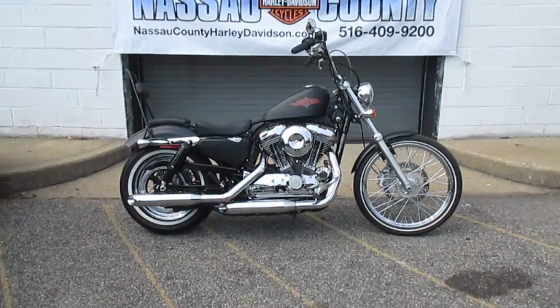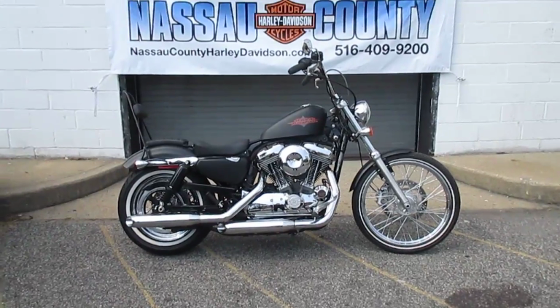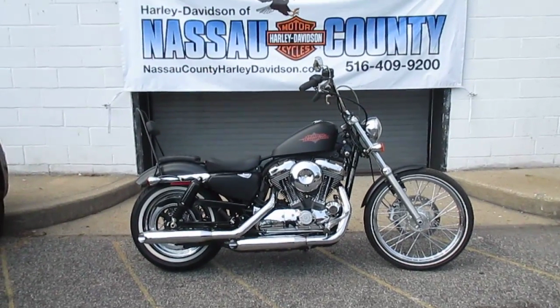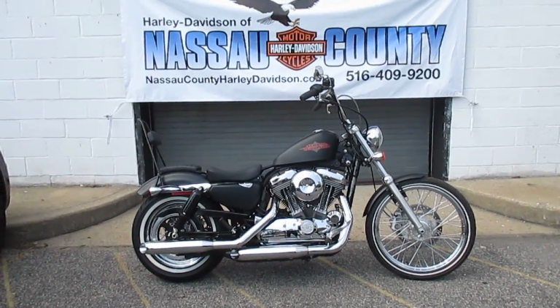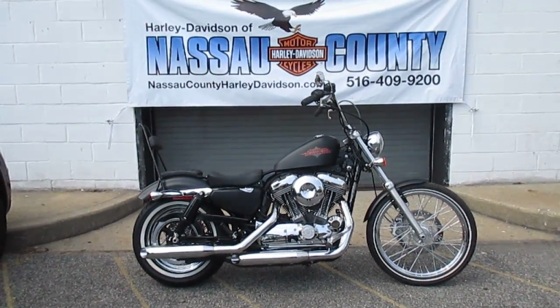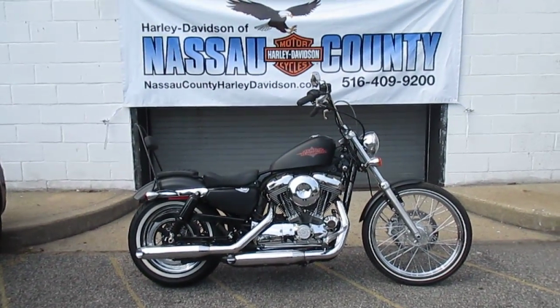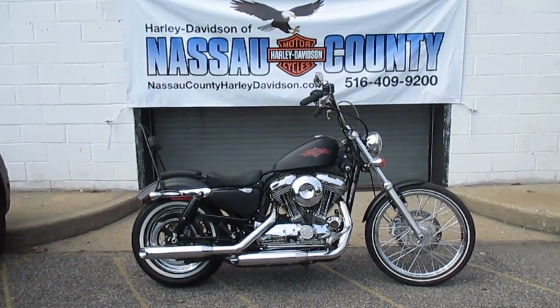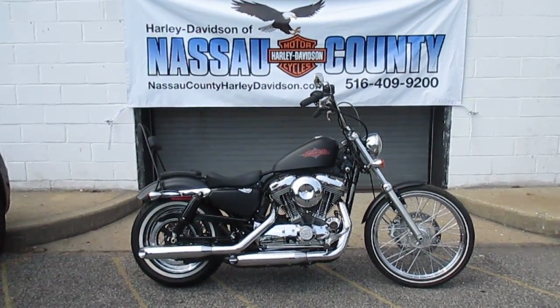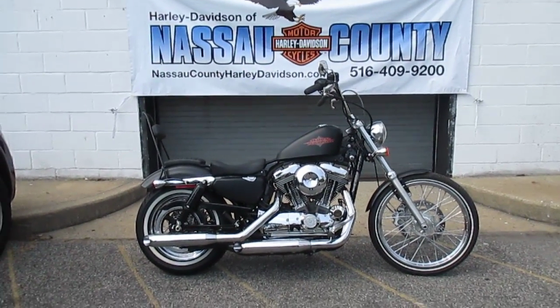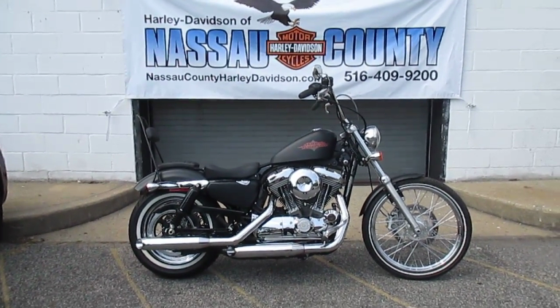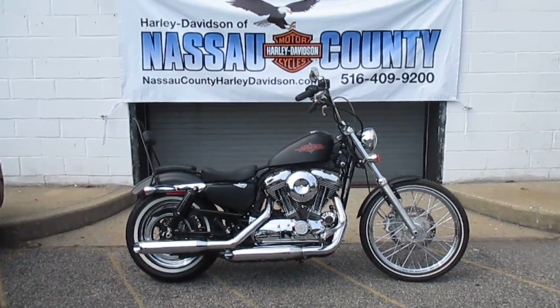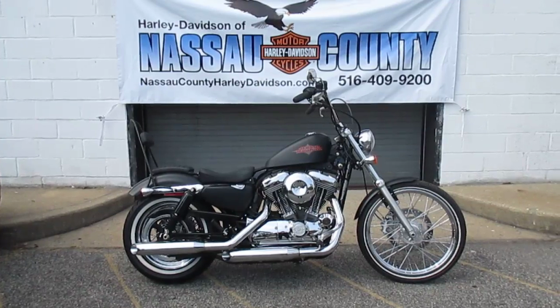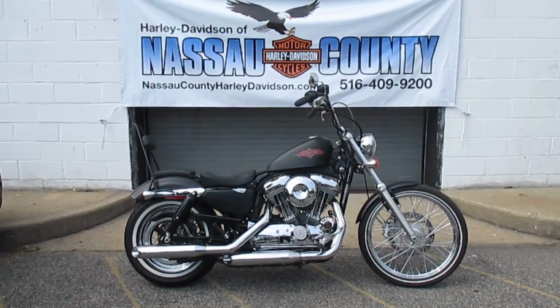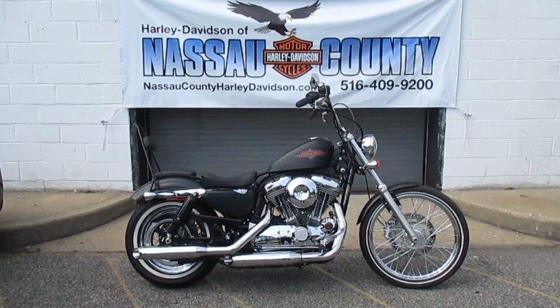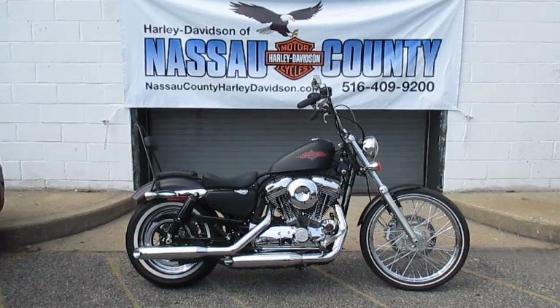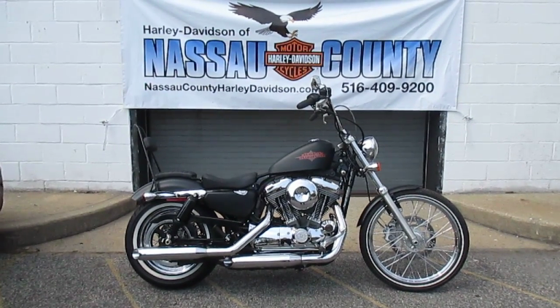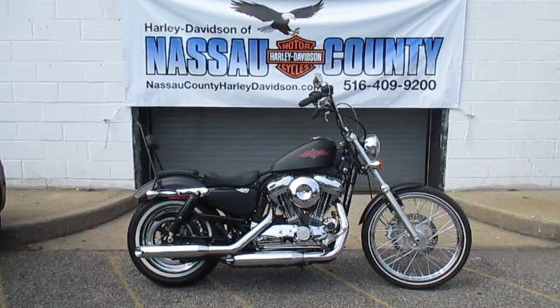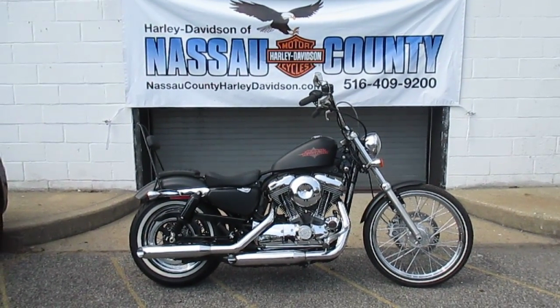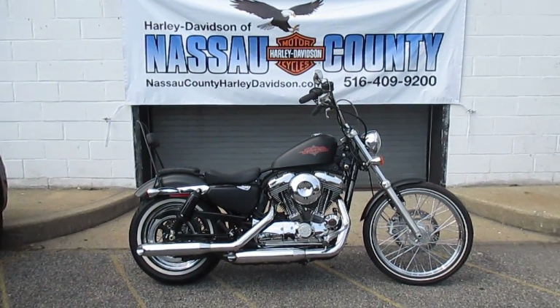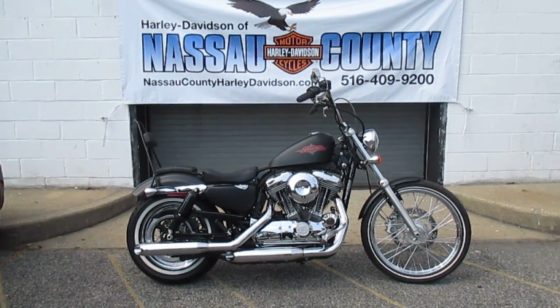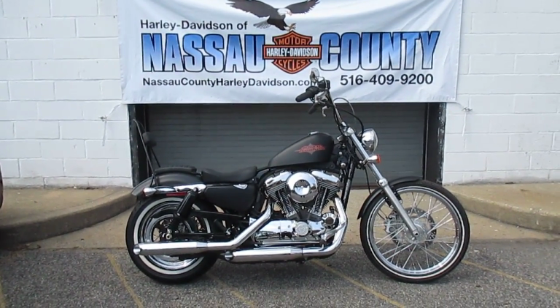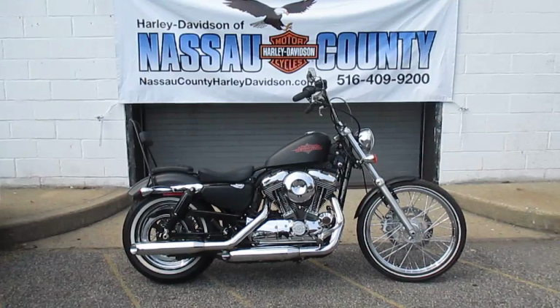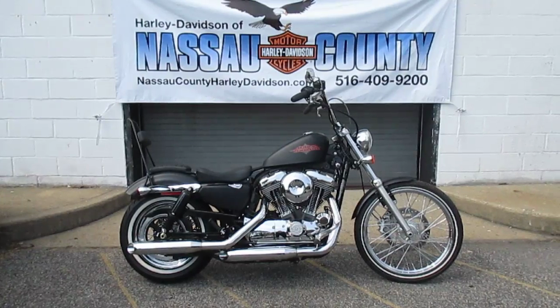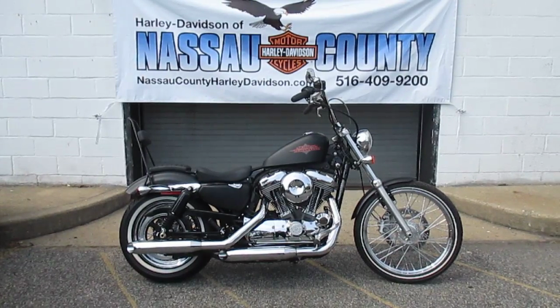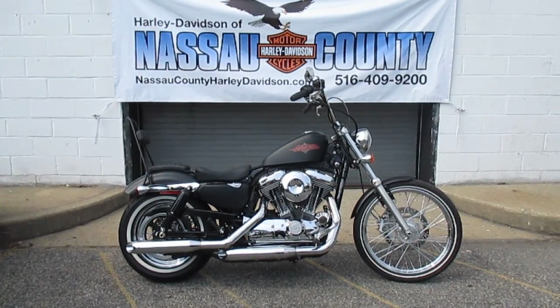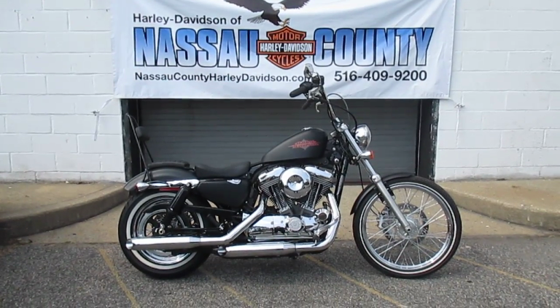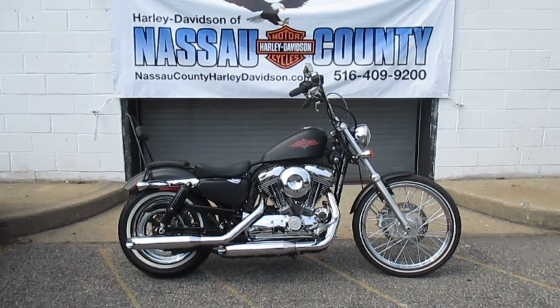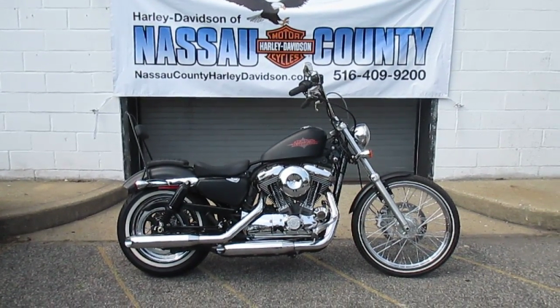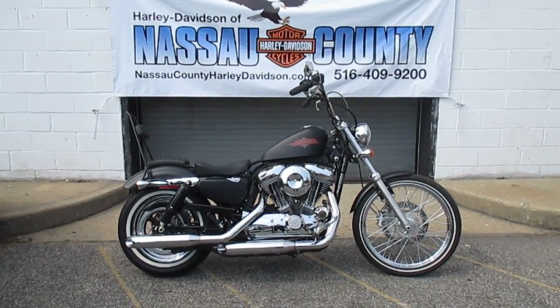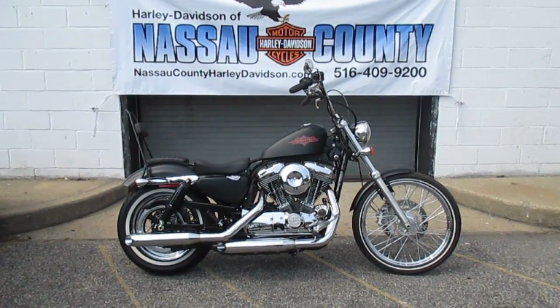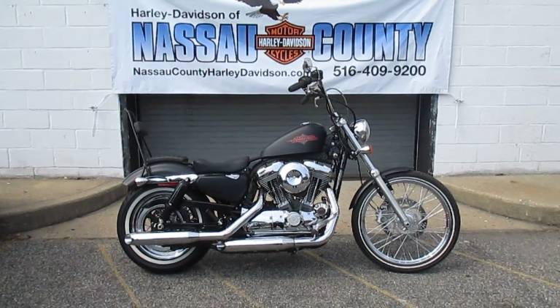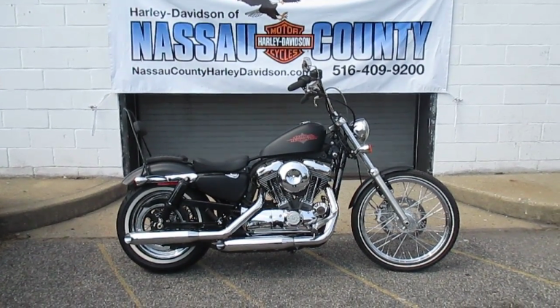Hello, we are Harley-Davidson of Nassau County in beautiful Belmore, New York. Got a real cool bike for you here today. It's a 2014 Harley-Davidson XL1200V Sportster 72 in black denim. Stock number is U1755.